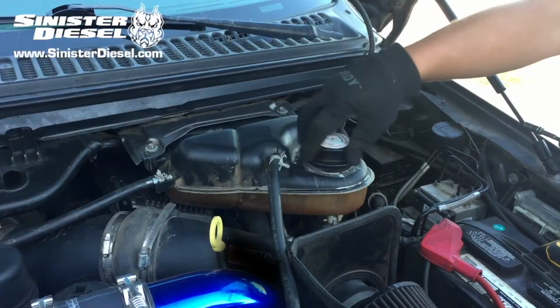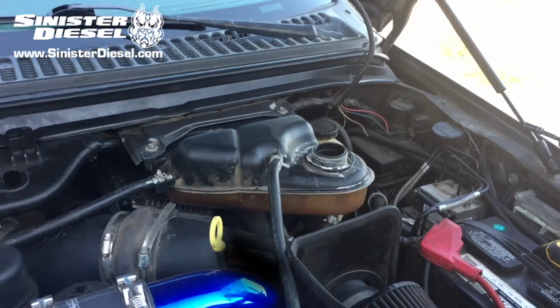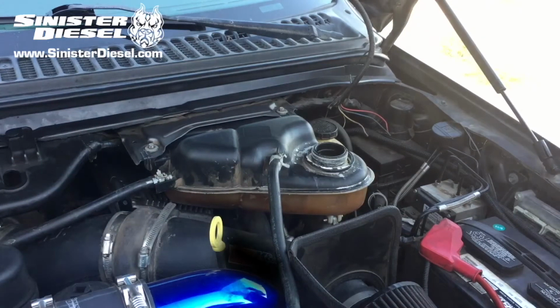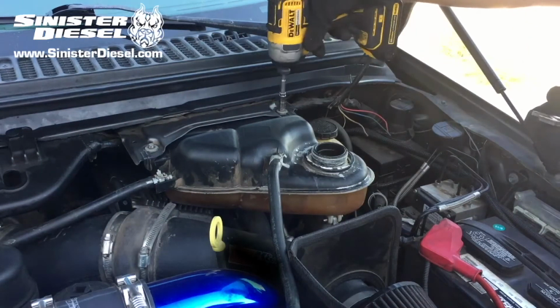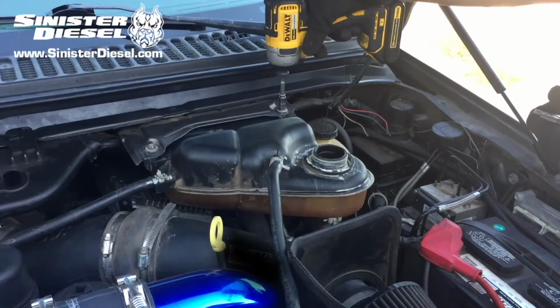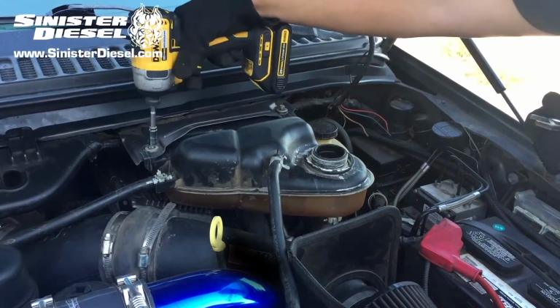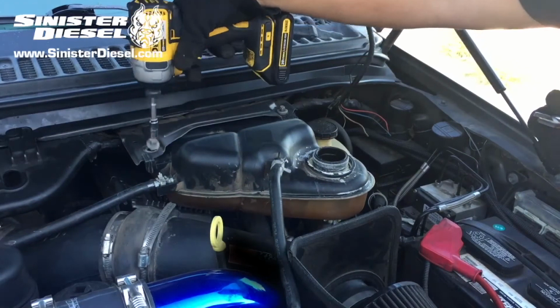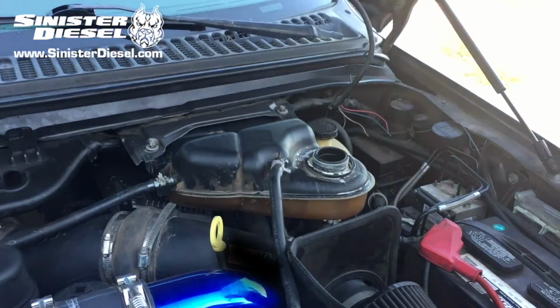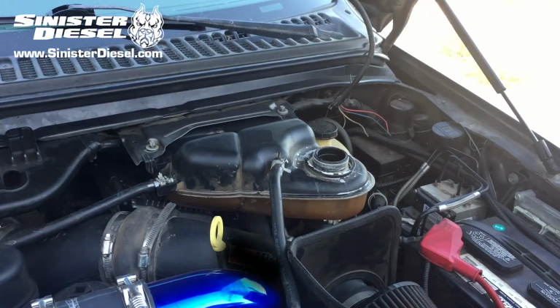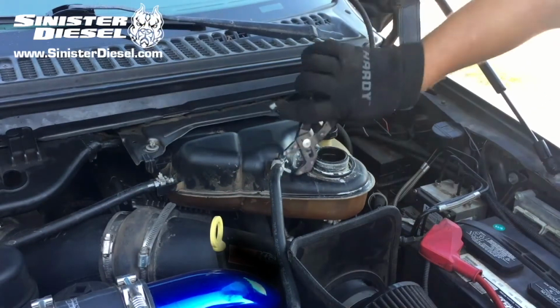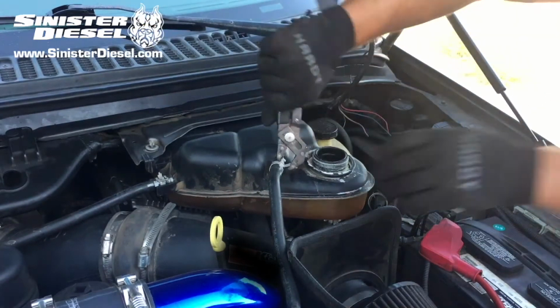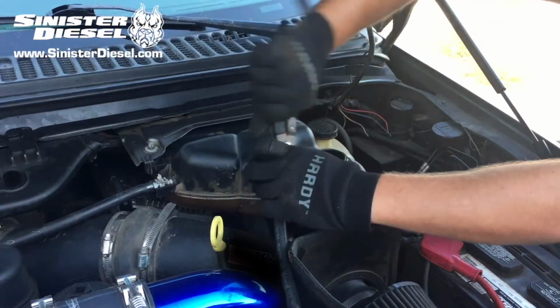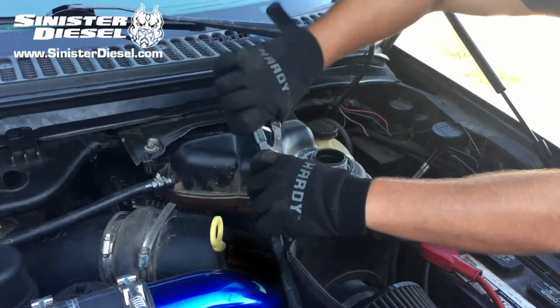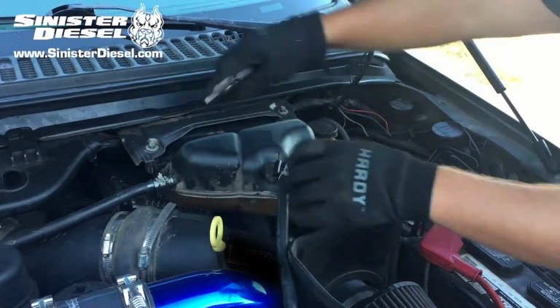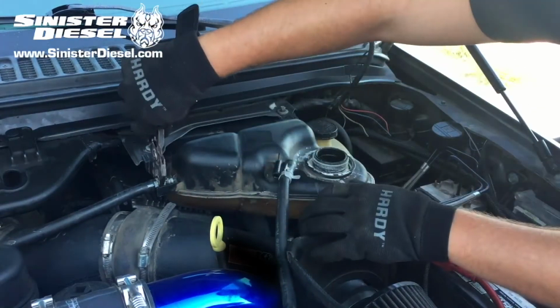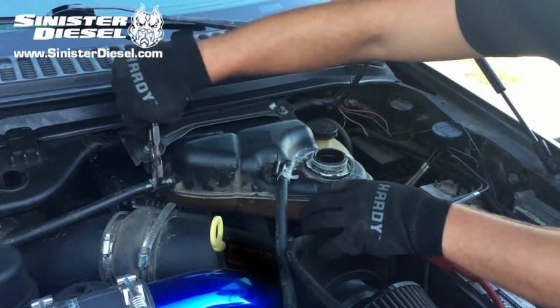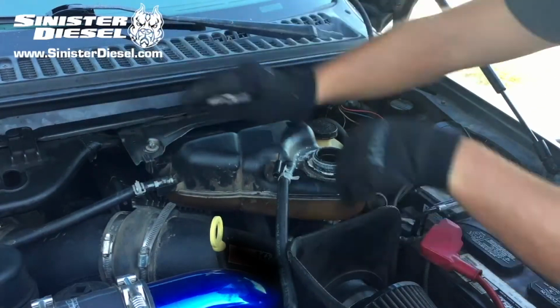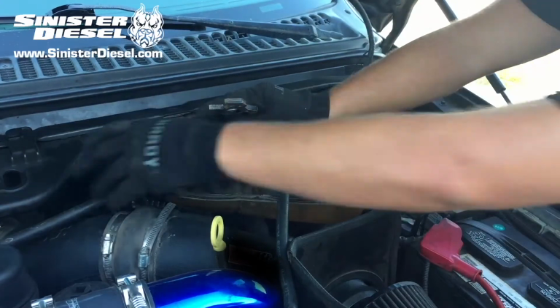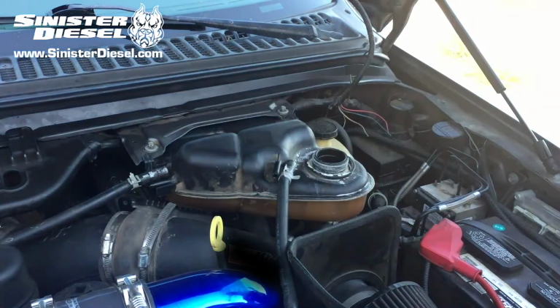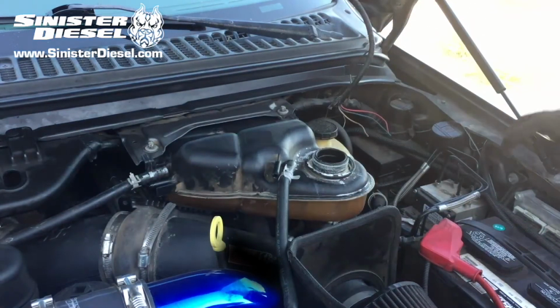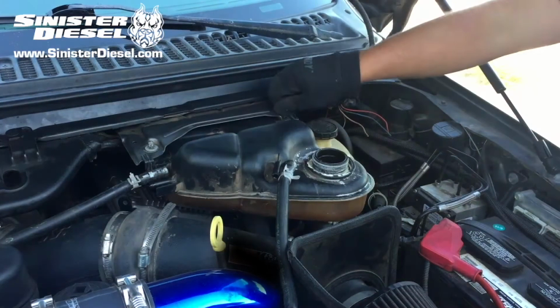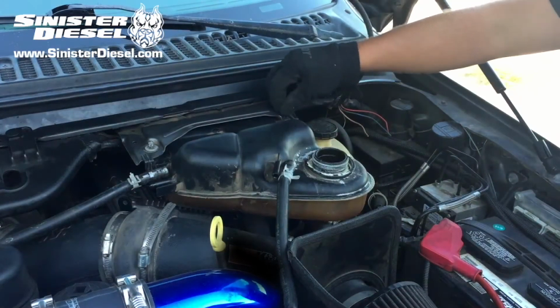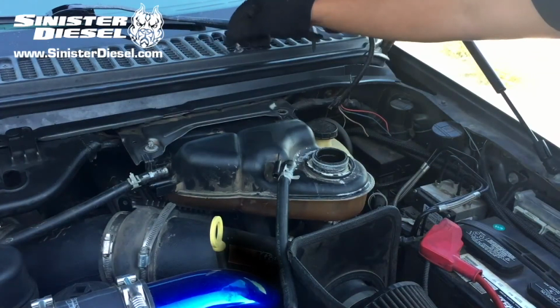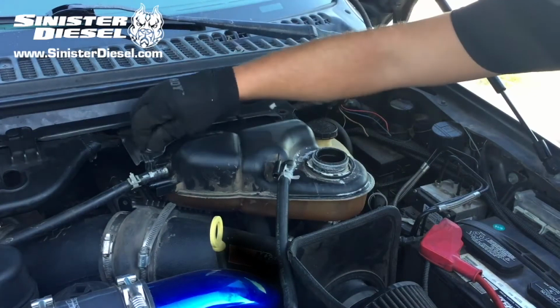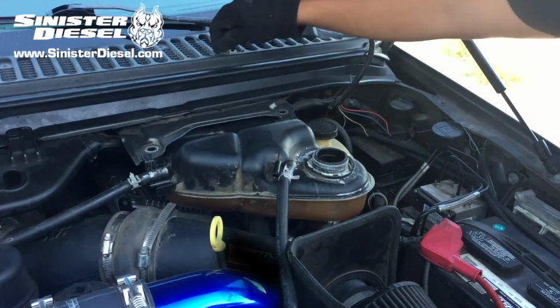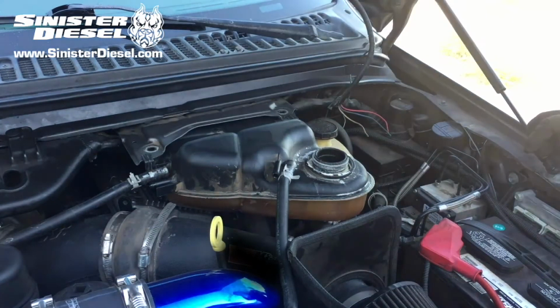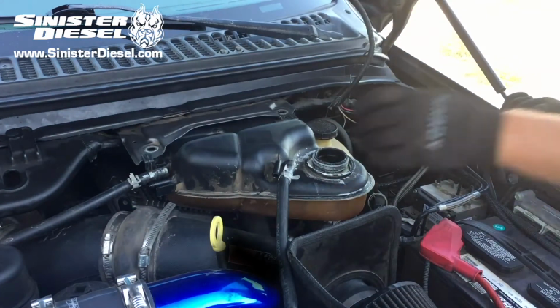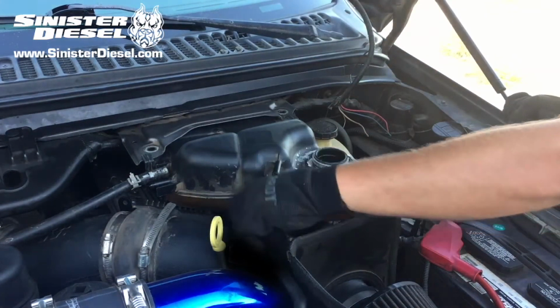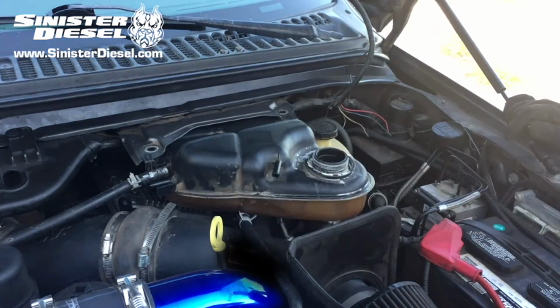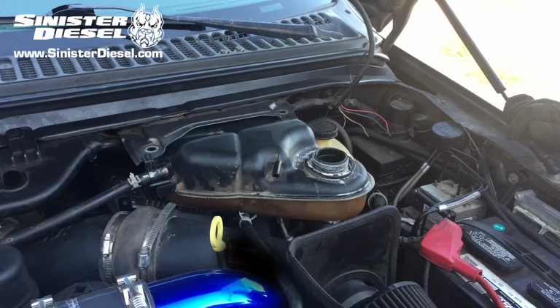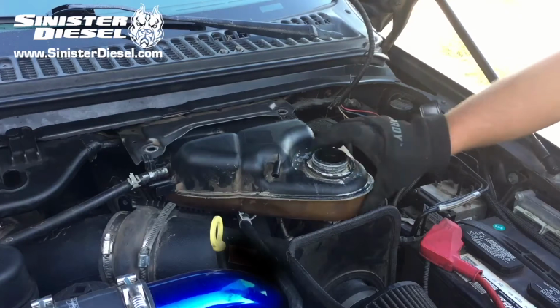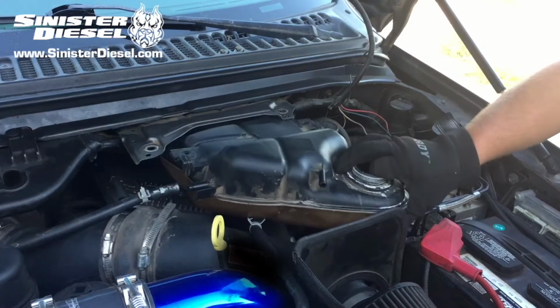Next we can remove the stock radiator cap and save it for the Sinister degas bottle. Remove those two lines, unbolt the eight millimeter bolts, and release the degas bottle from the truck.